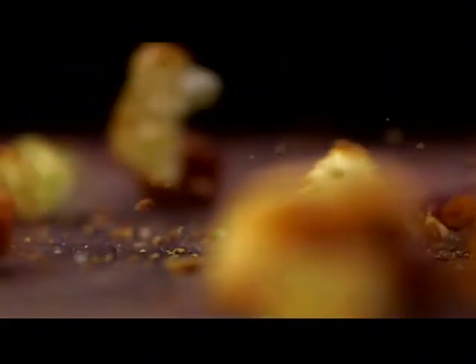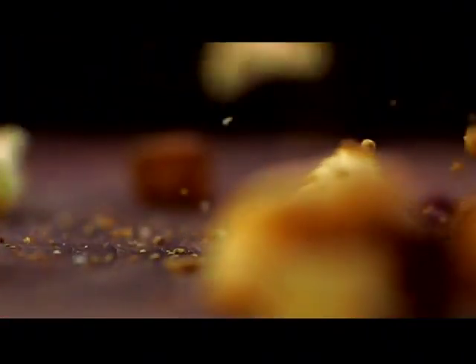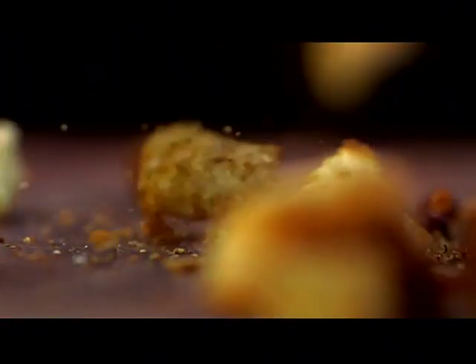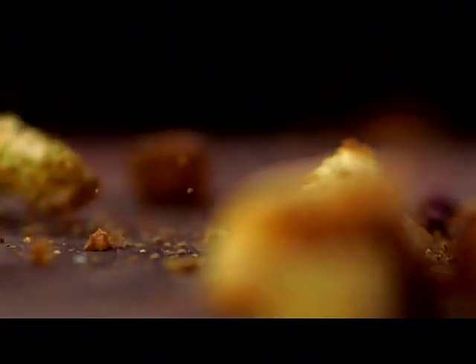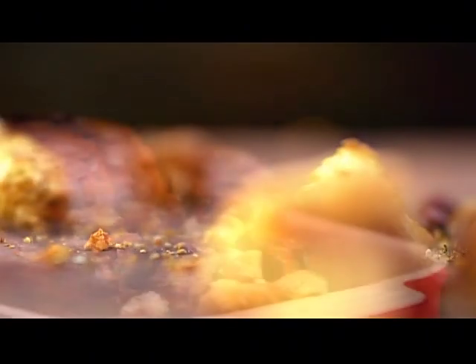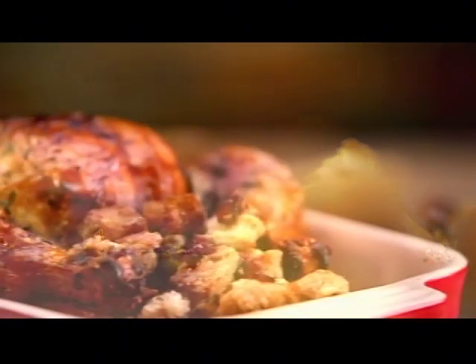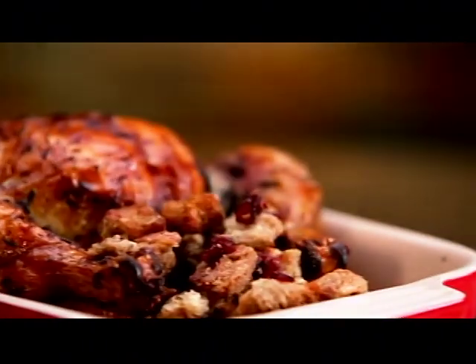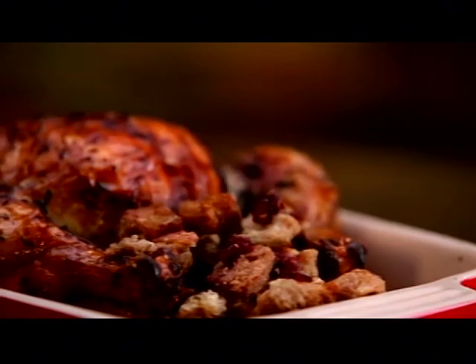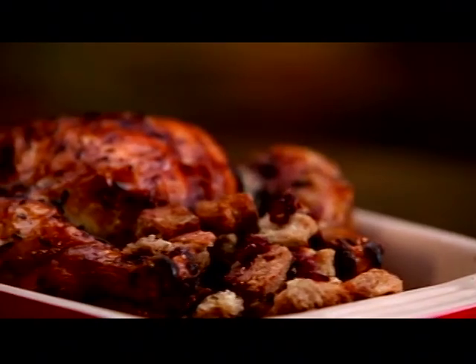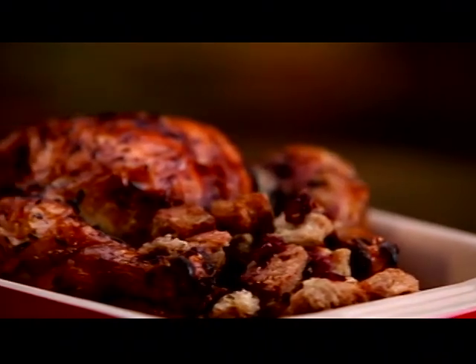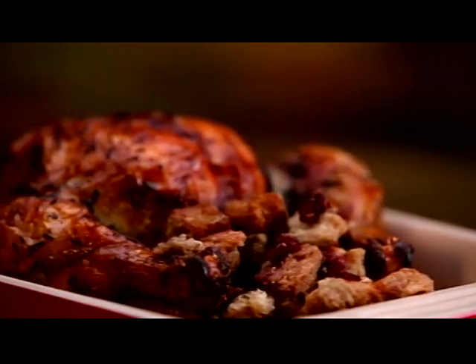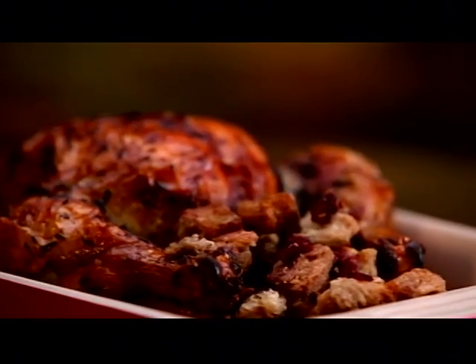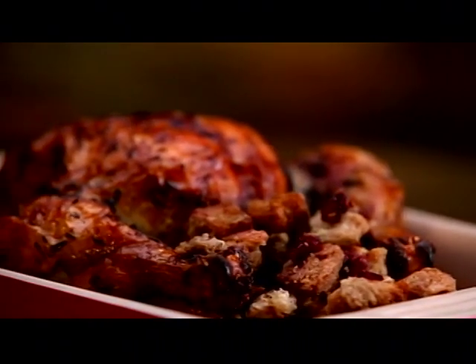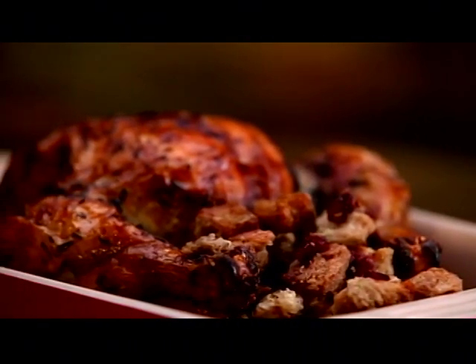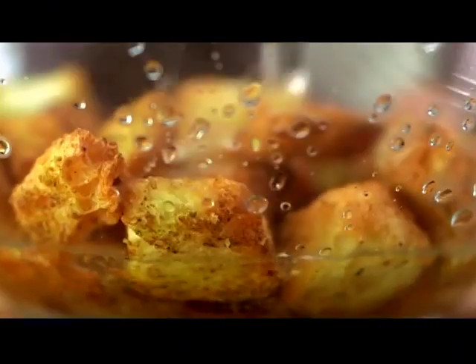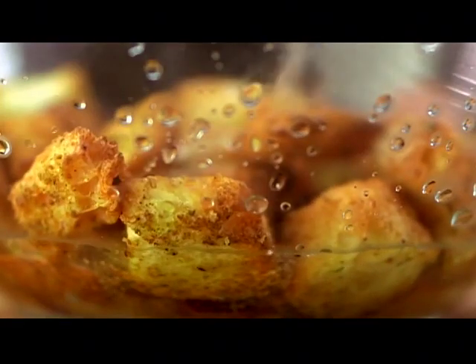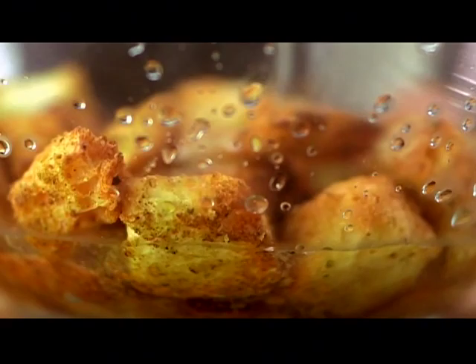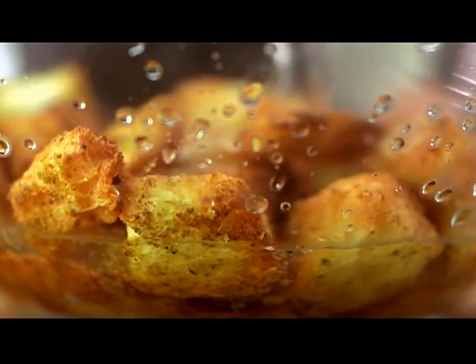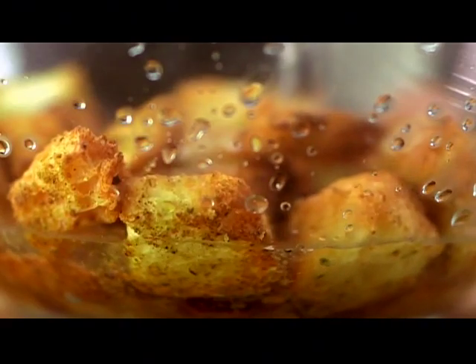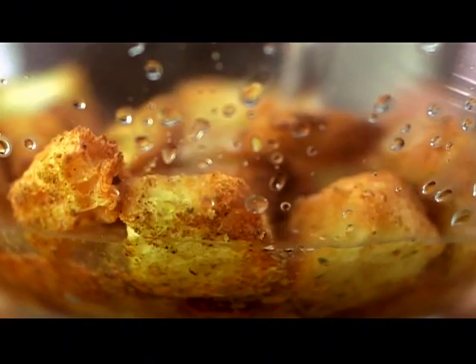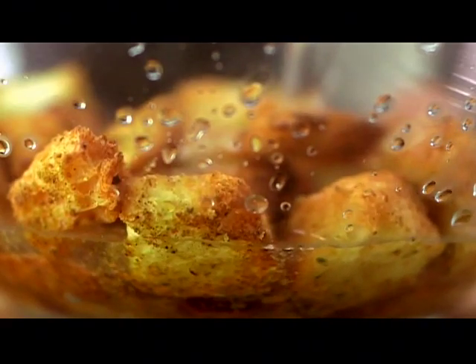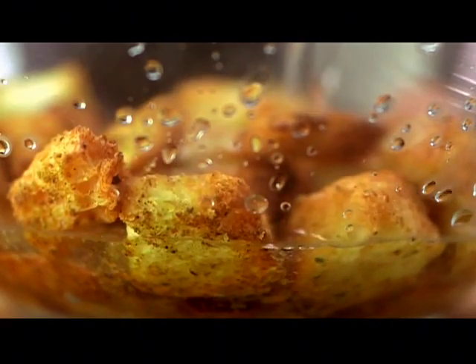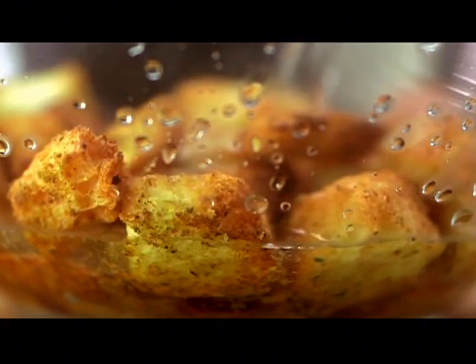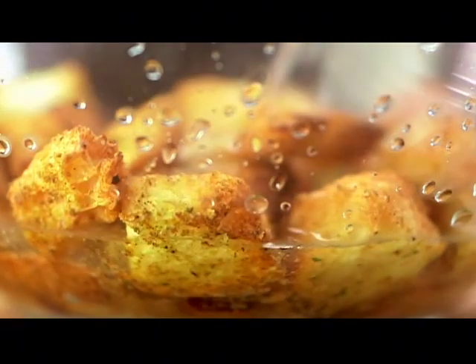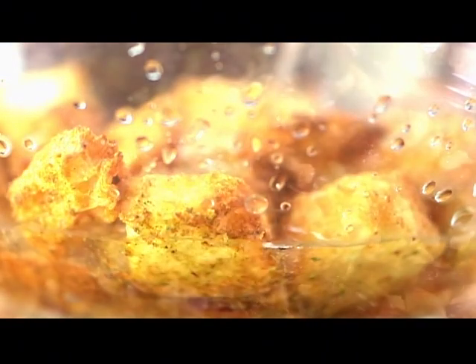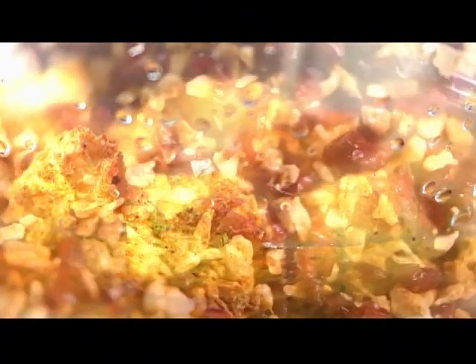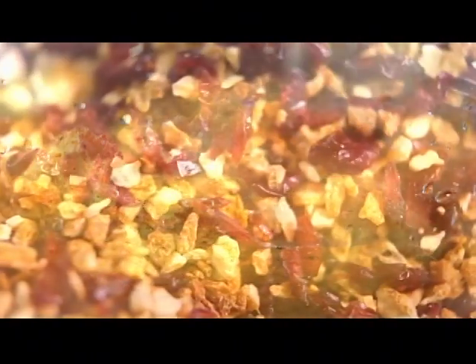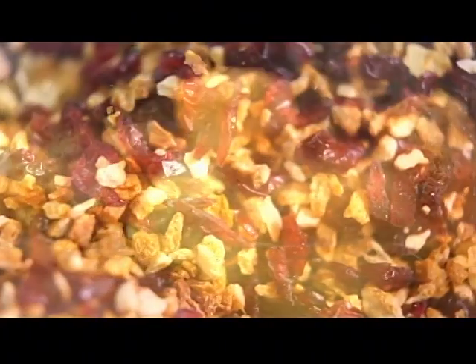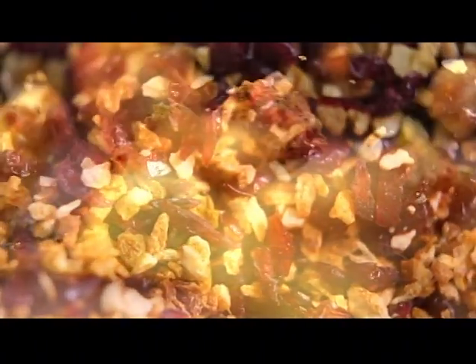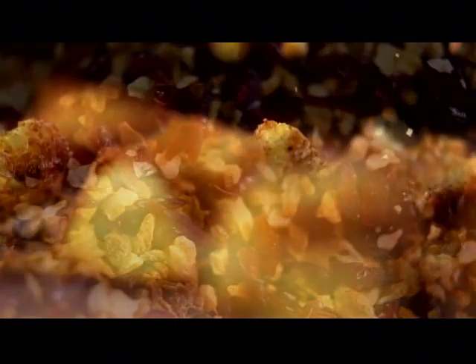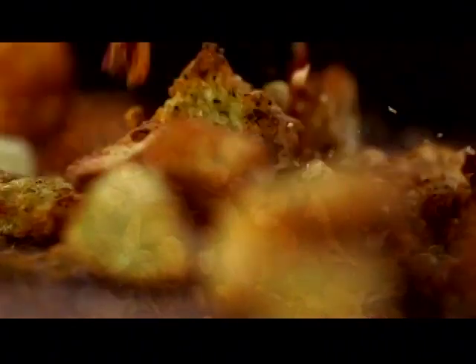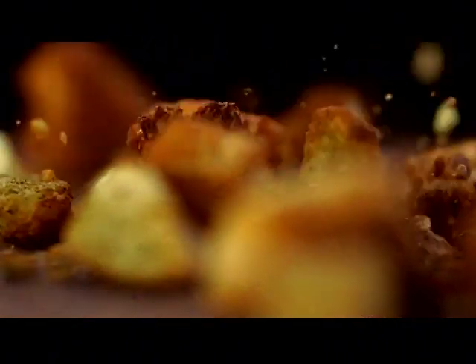What would a festive cooked bird be without savory stuffing? They're a classic pair that works together during the holidays. But holidays can be busy, and cooking a feast for guests is a time-consuming affair.